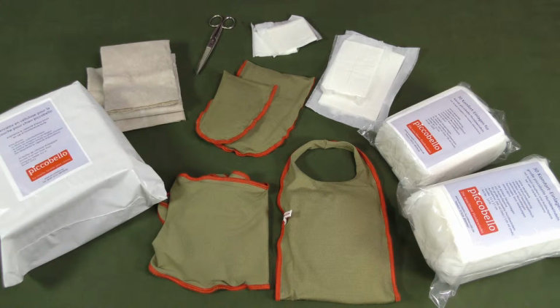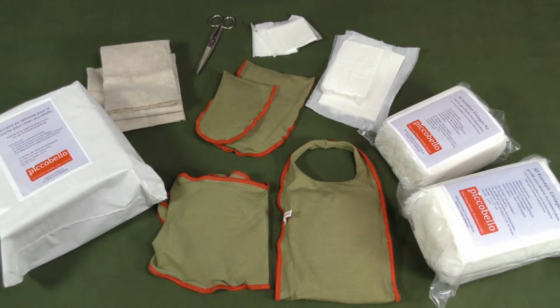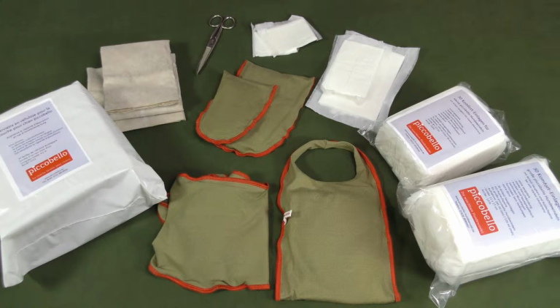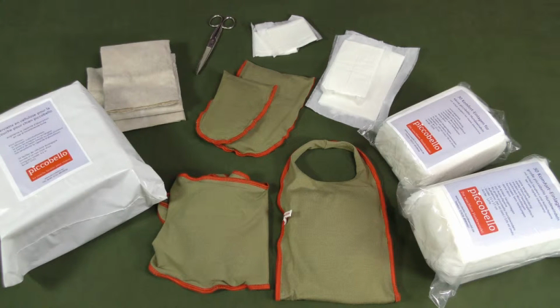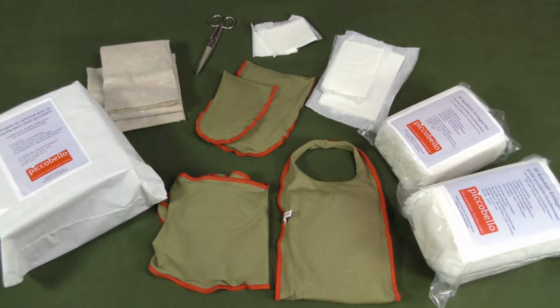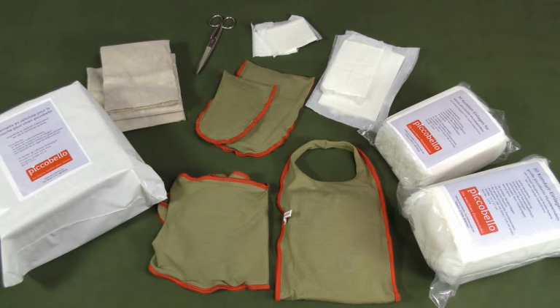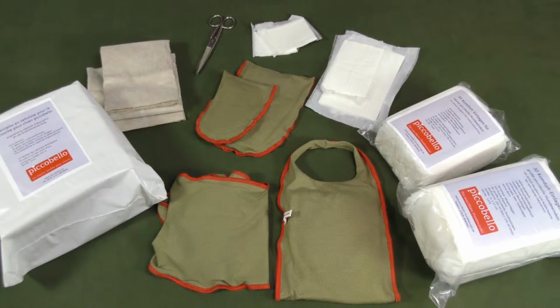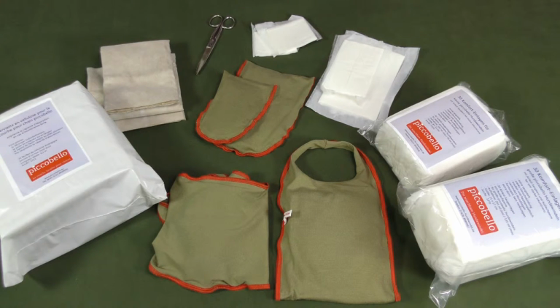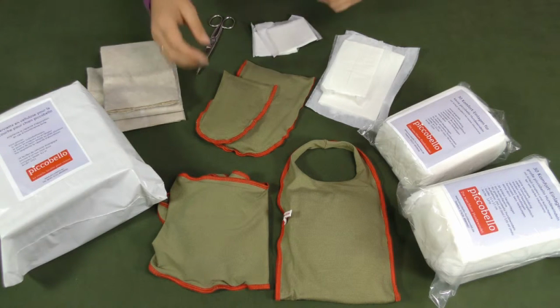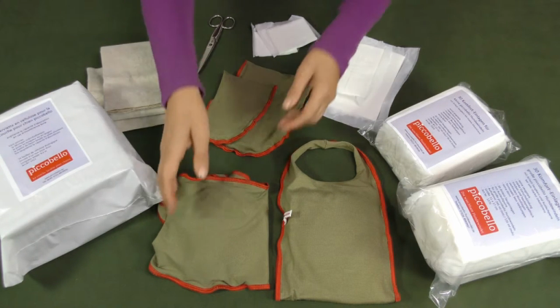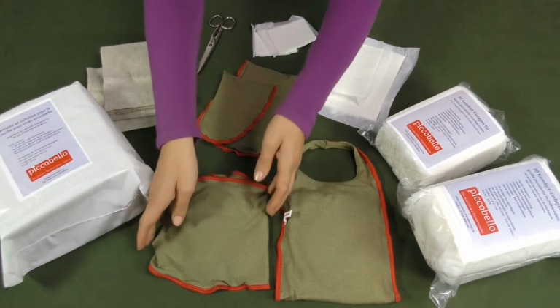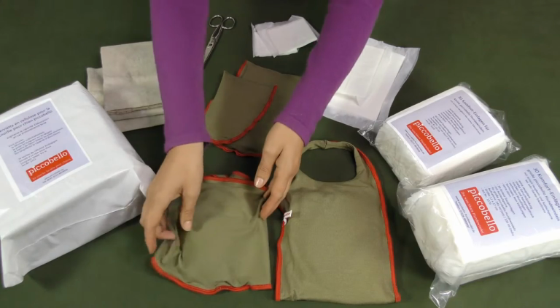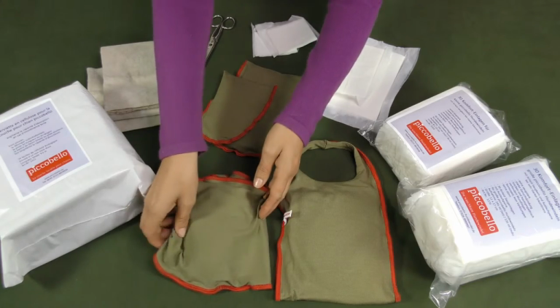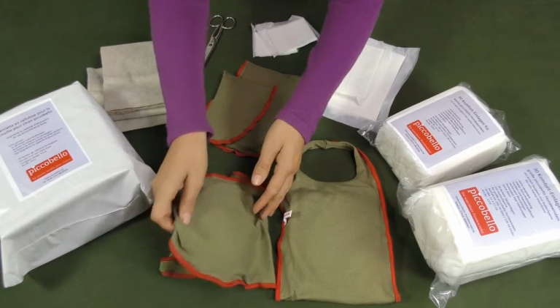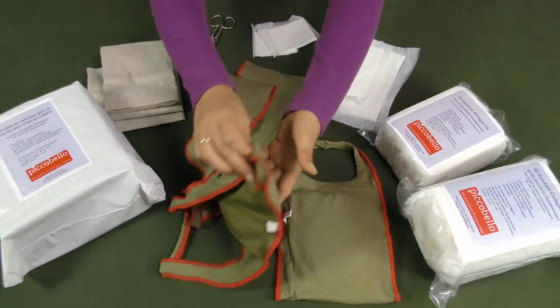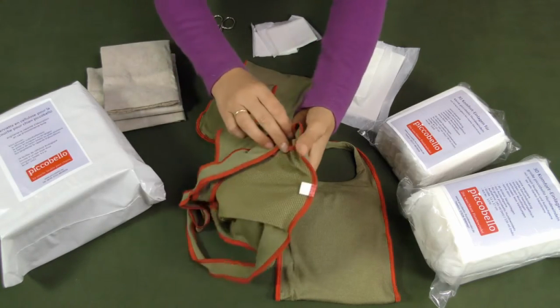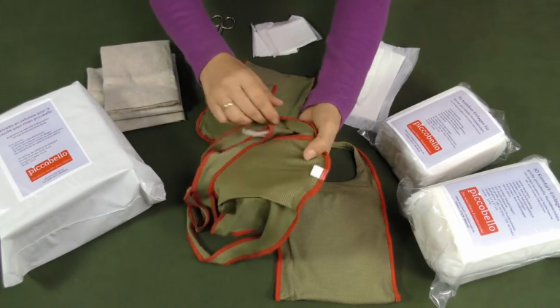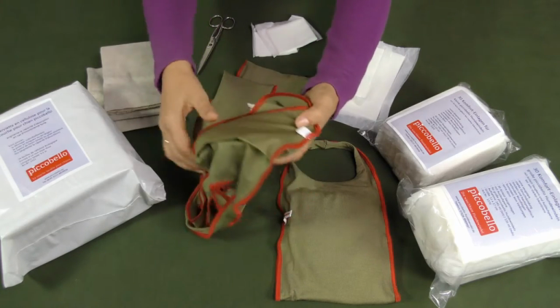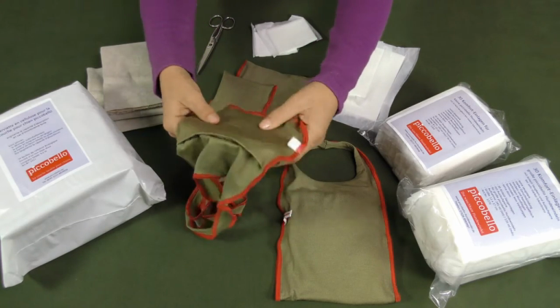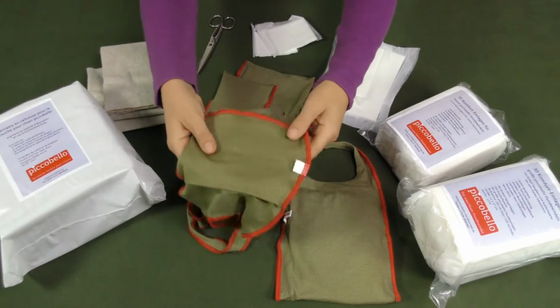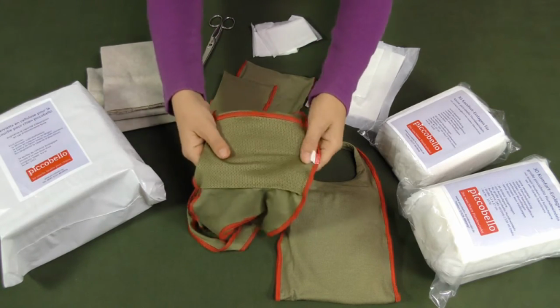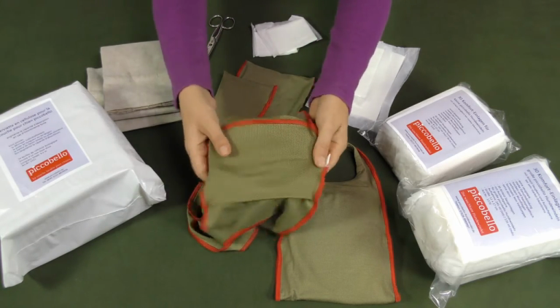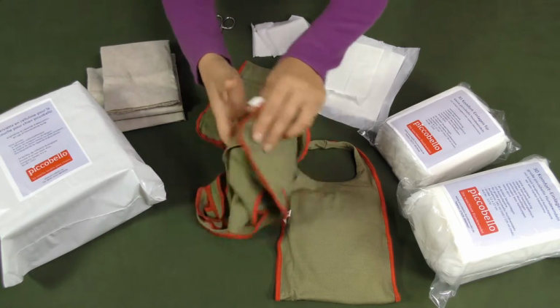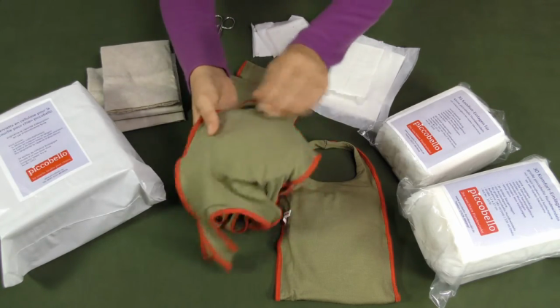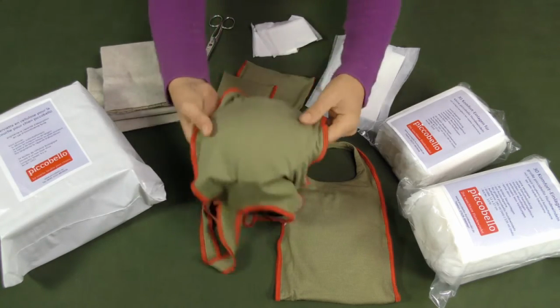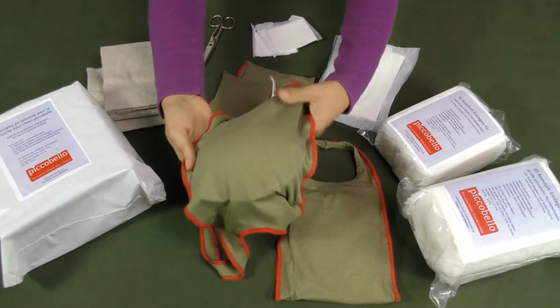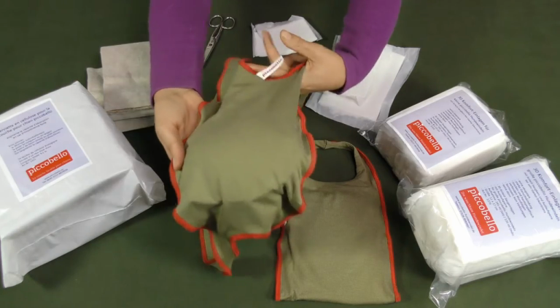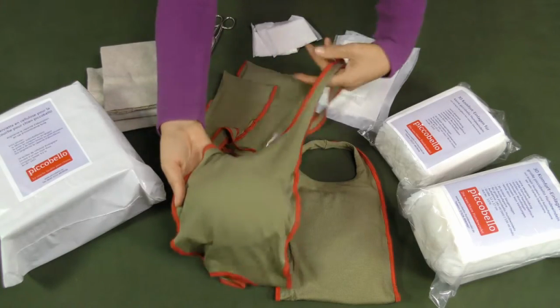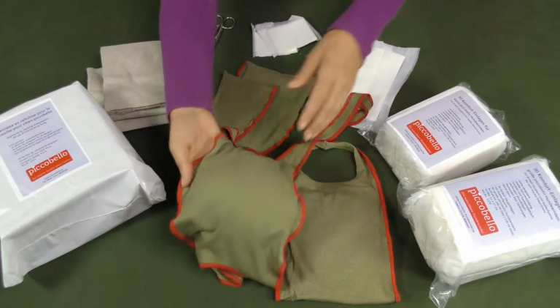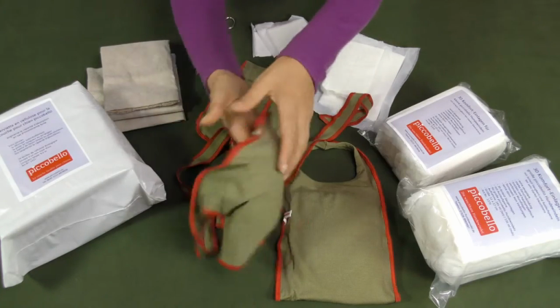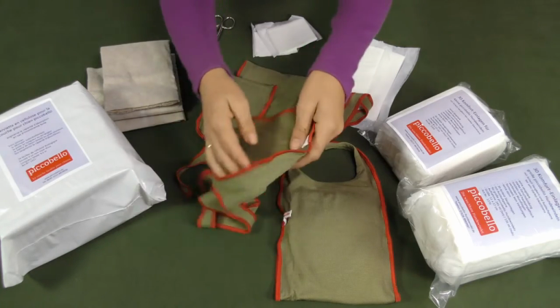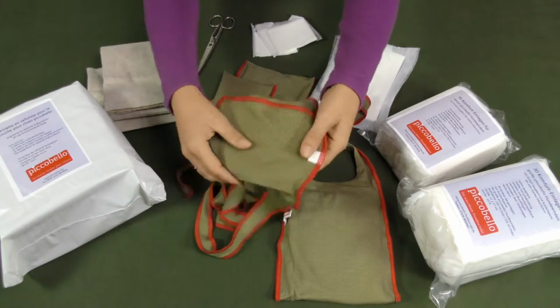Watching this film you learn how our Picobello sanitary diaper pads can help to increase the absorbing capacity of the dog diapers in case of strong incontinence.